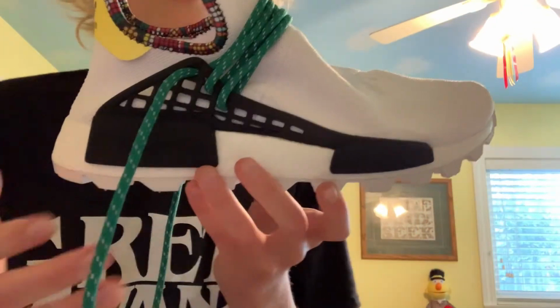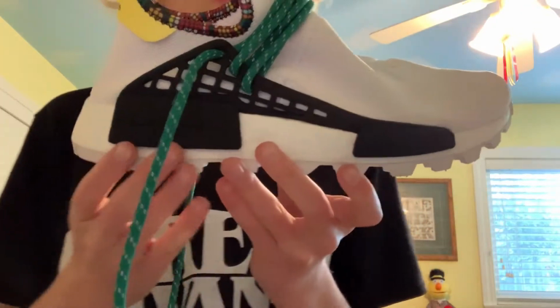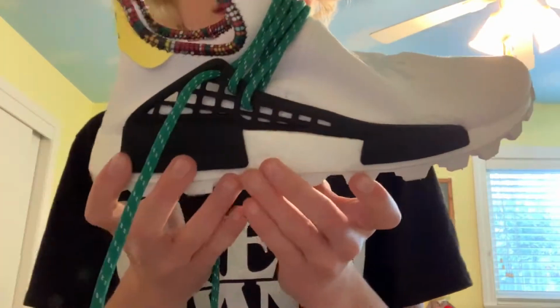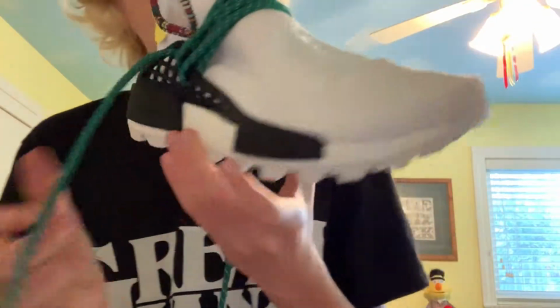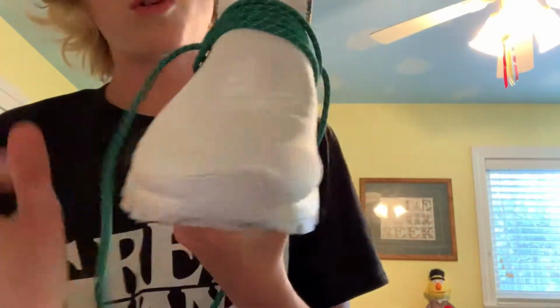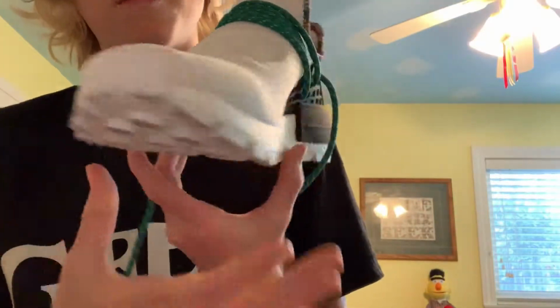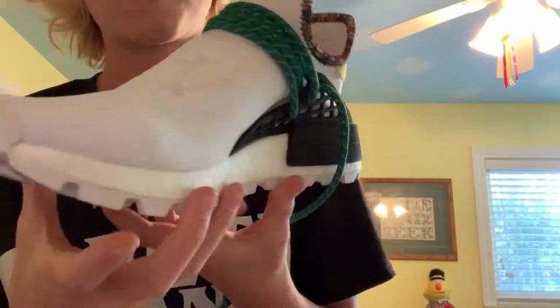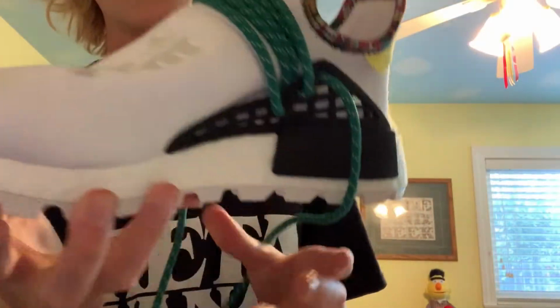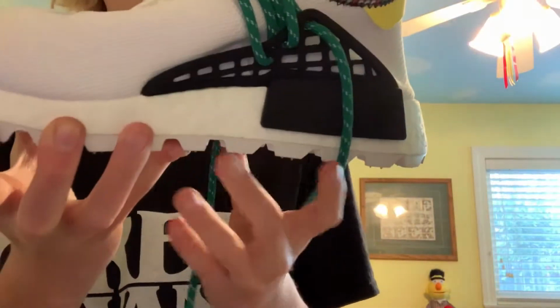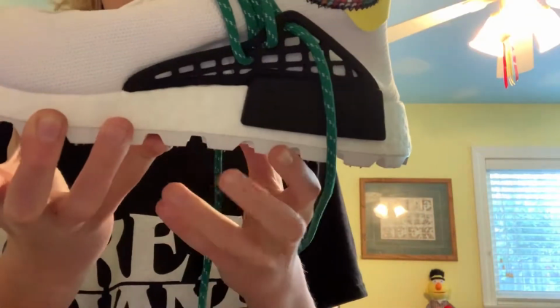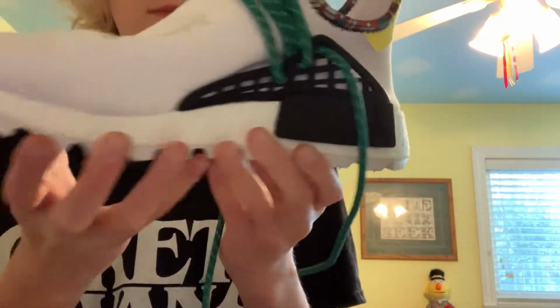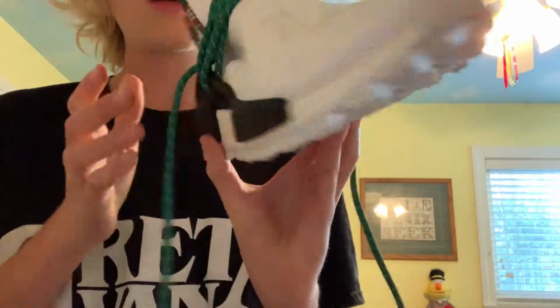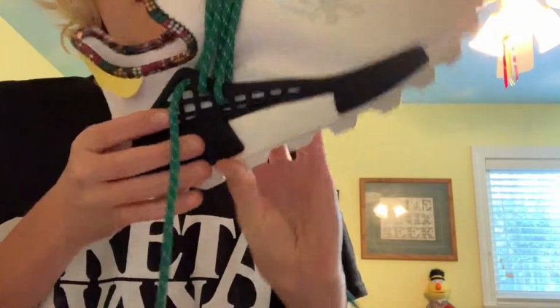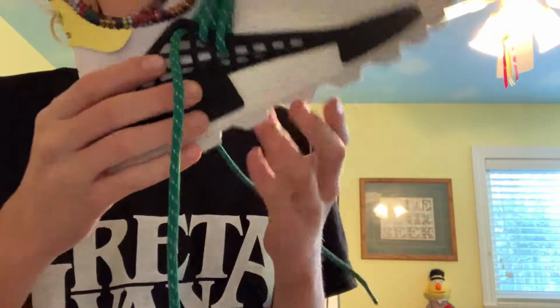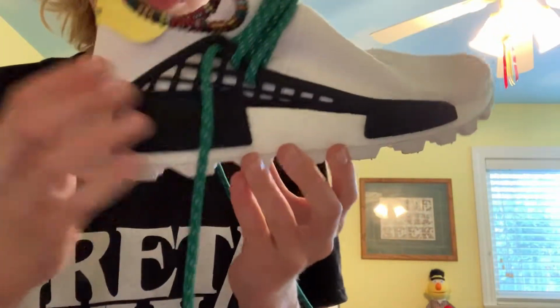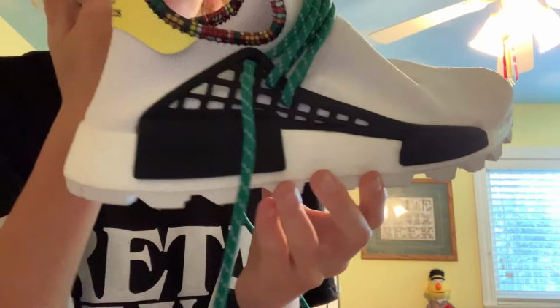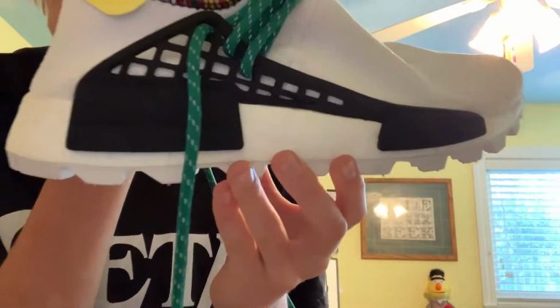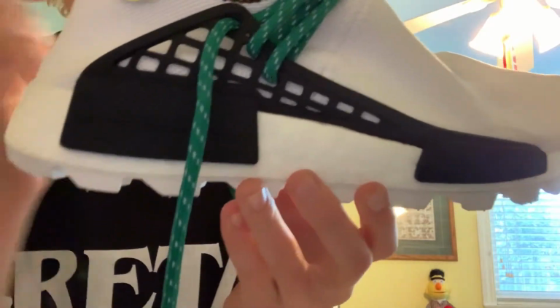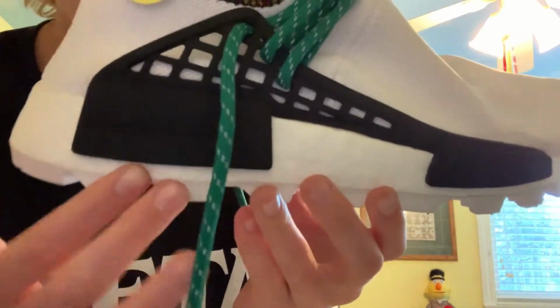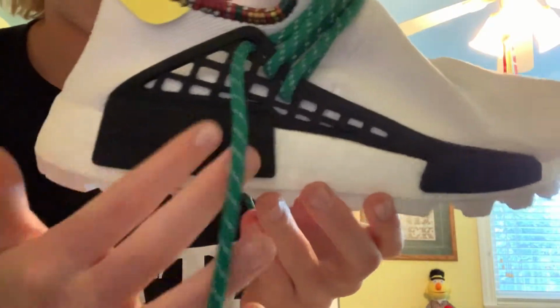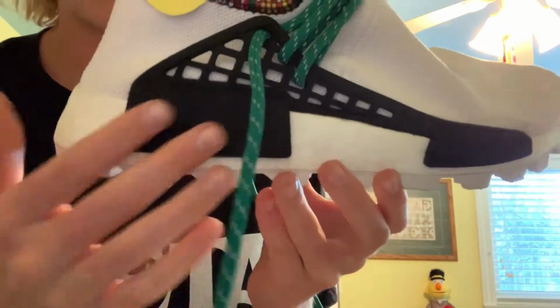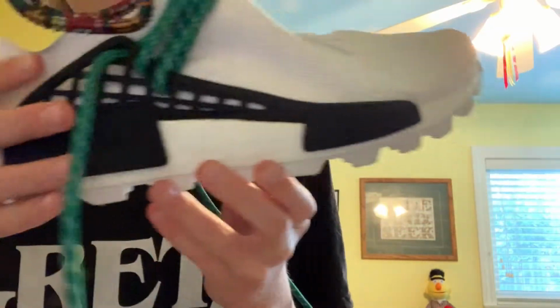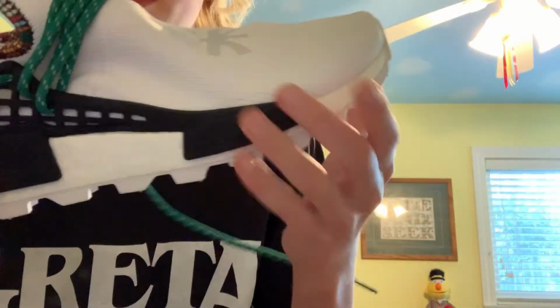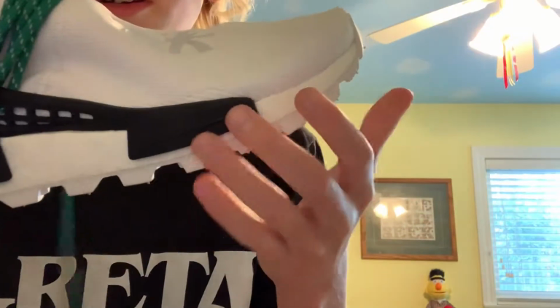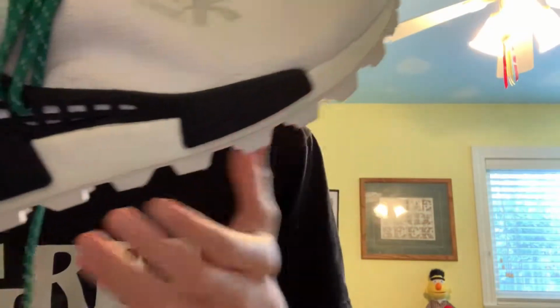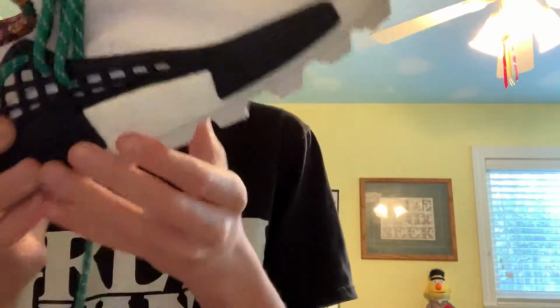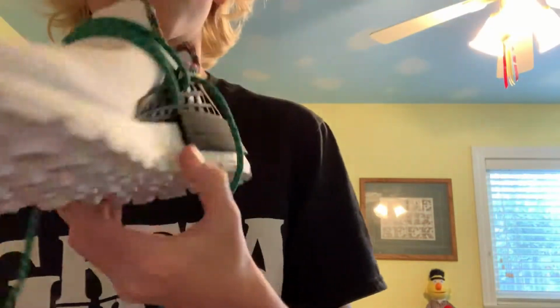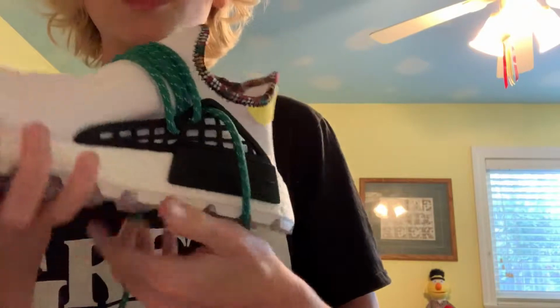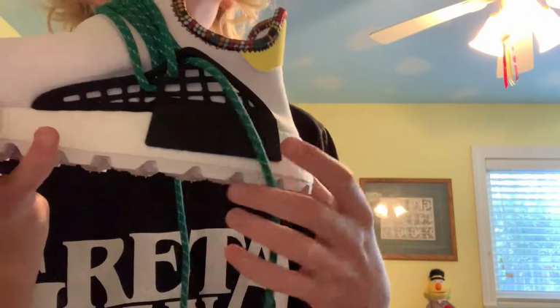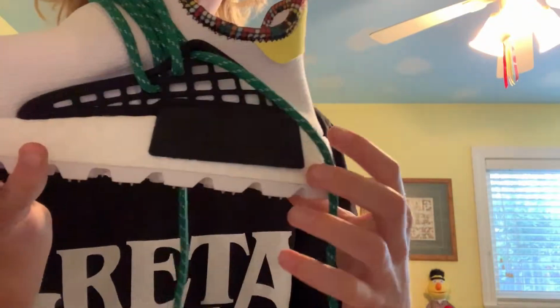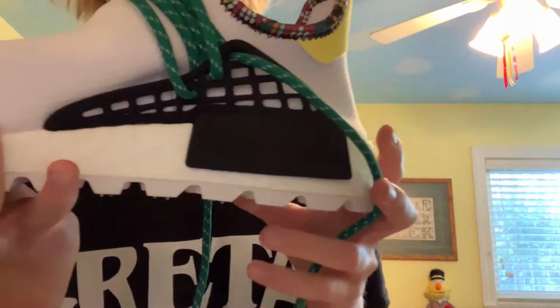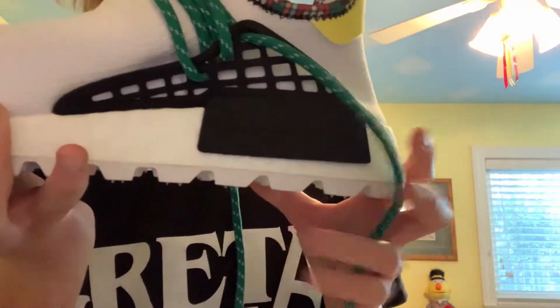Moving on to the sole, you've got a full white boost midsole just like a normal NMD, but you also have the black boxes on both sides of the shoe.